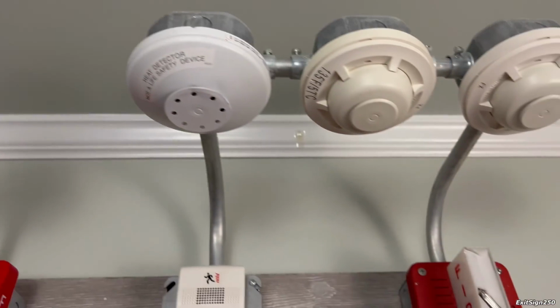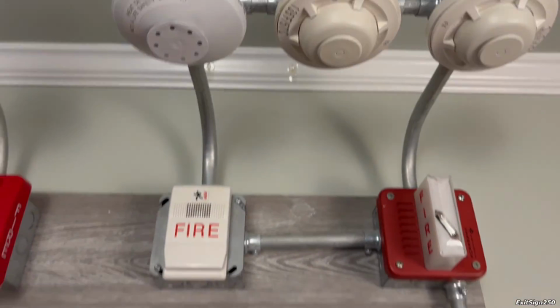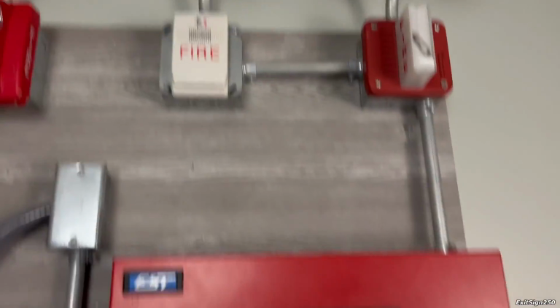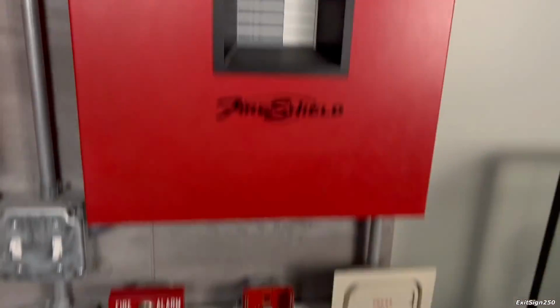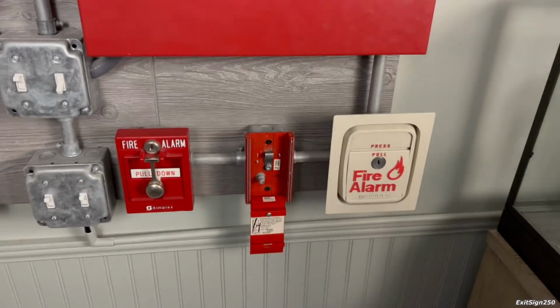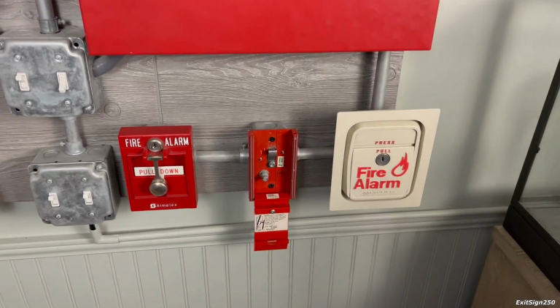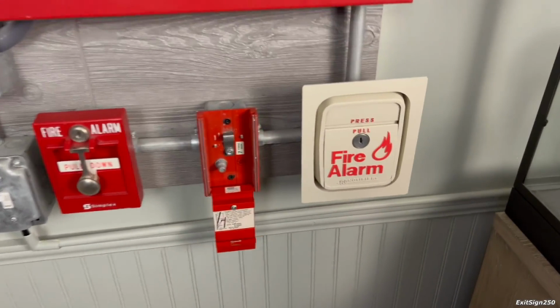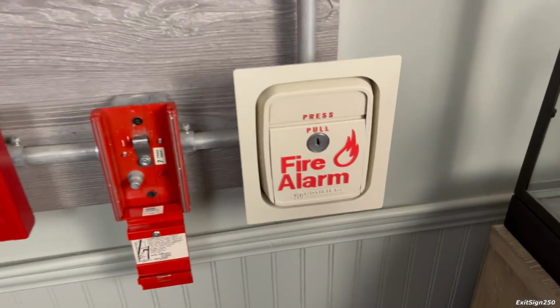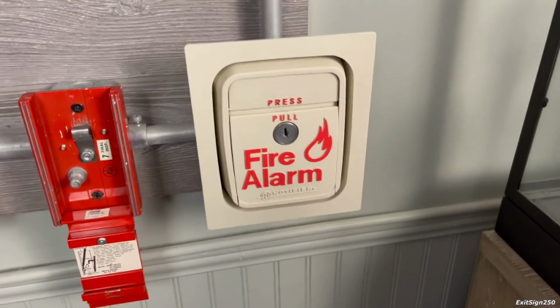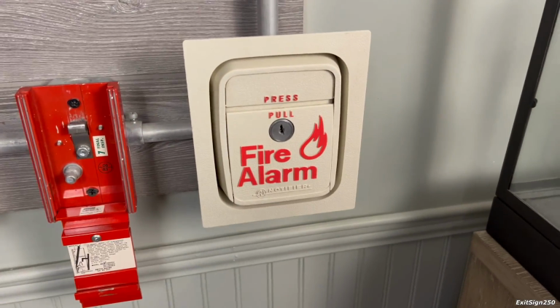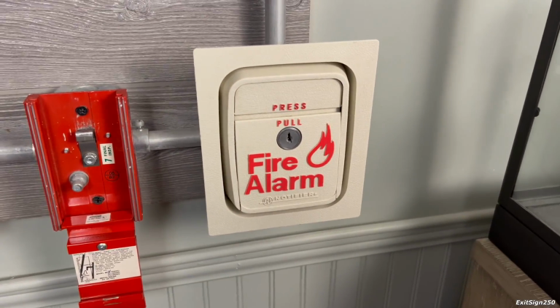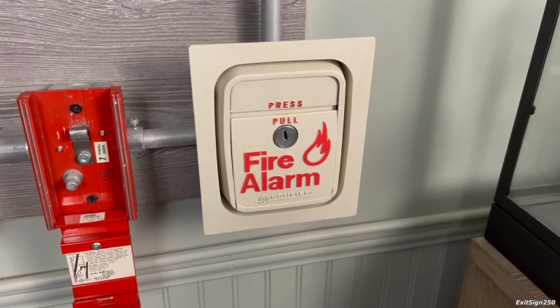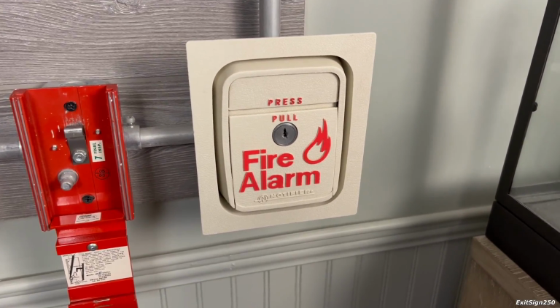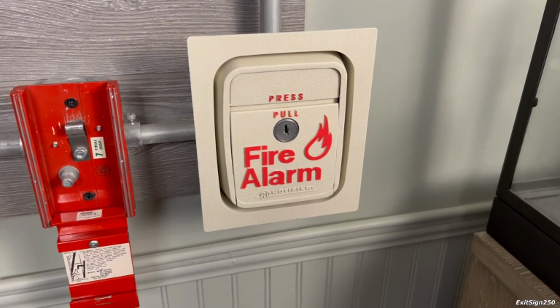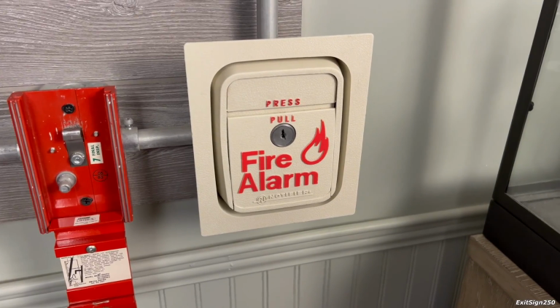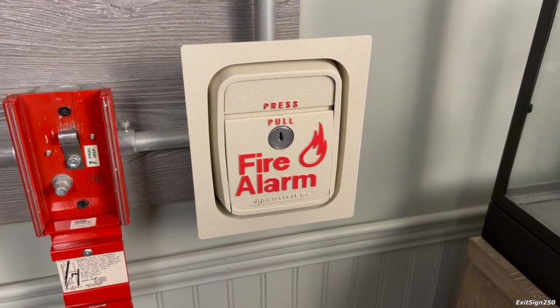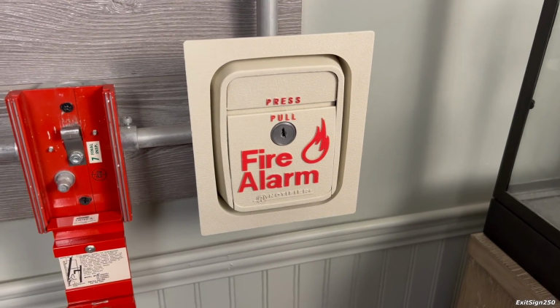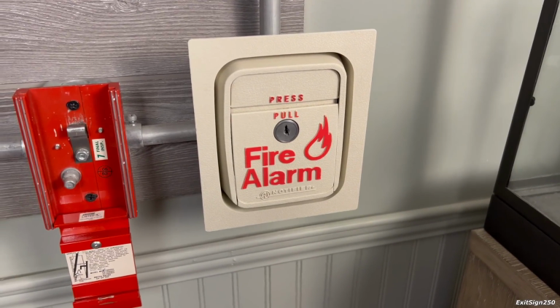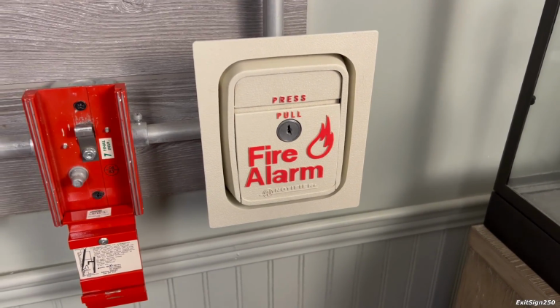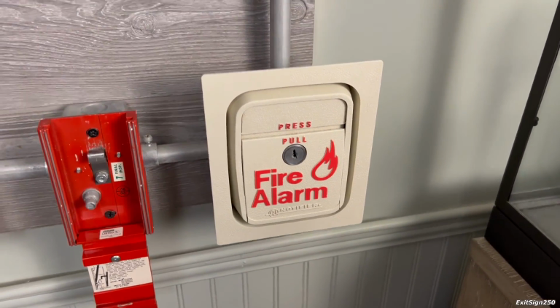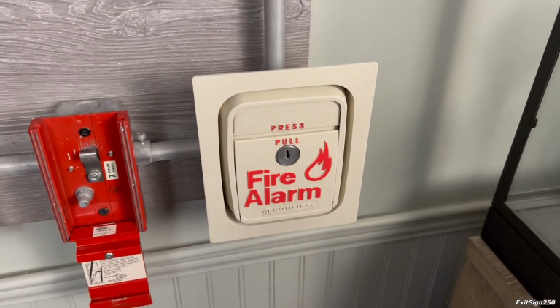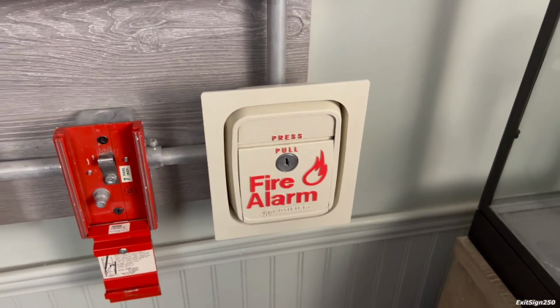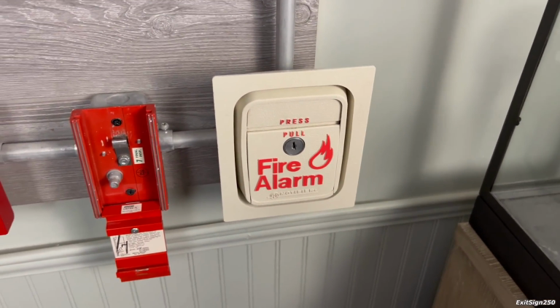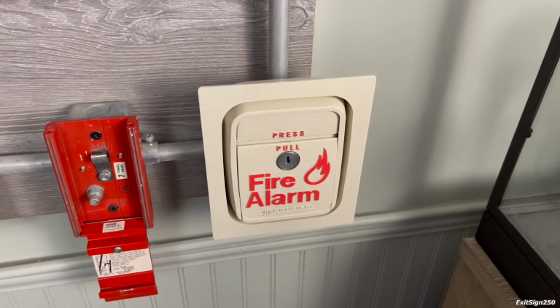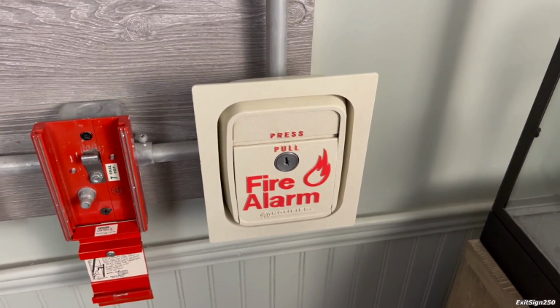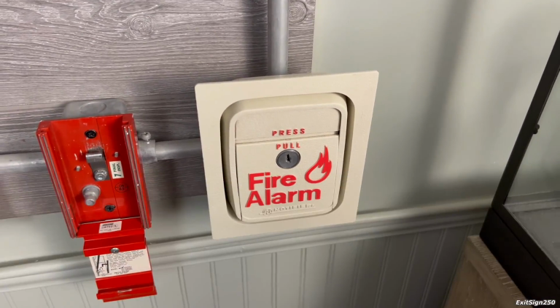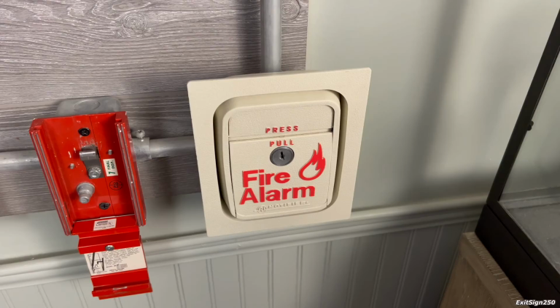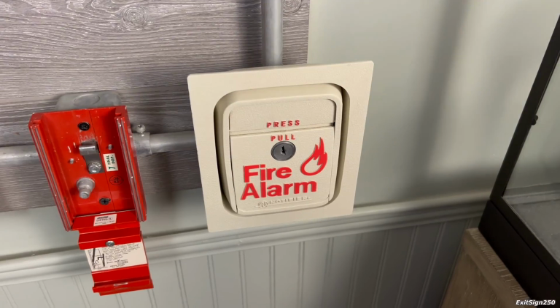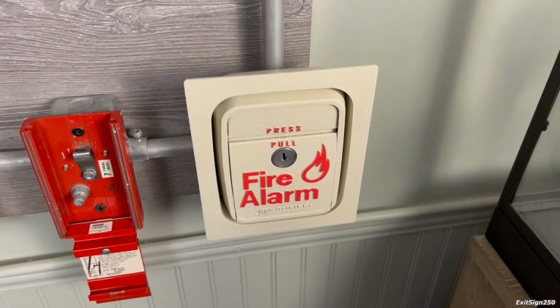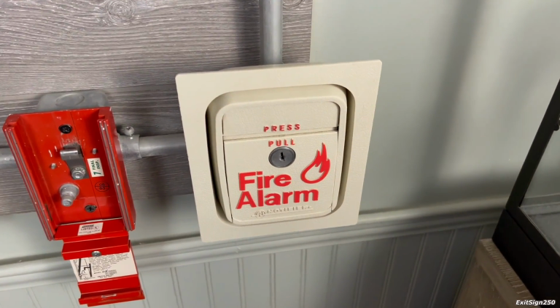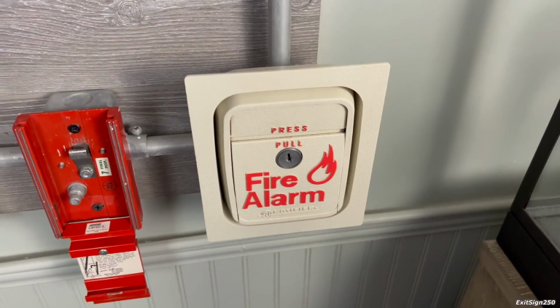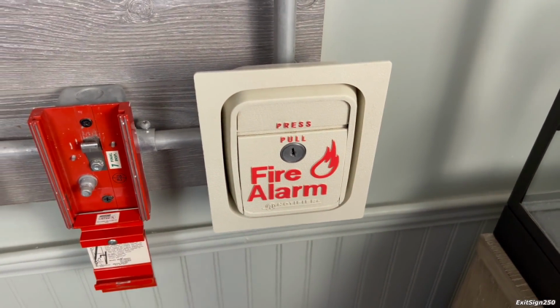Let's go back to this system for a little bit and pull this rare pull station. This is a Notifier LNG1W. It's really neat — you don't see a lot of white pull stations and it just has a cool appearance.